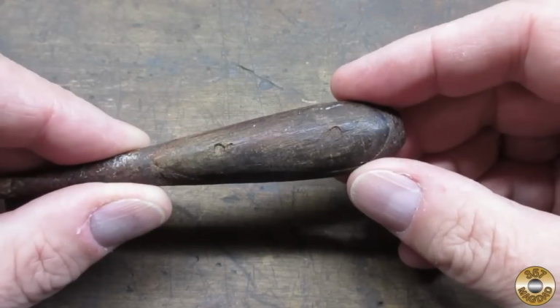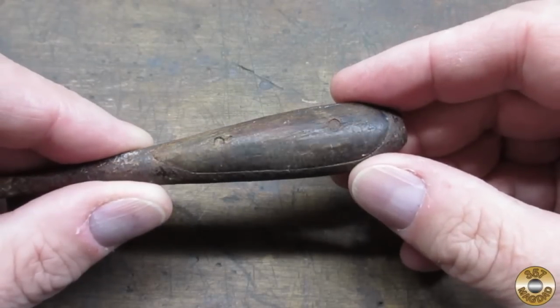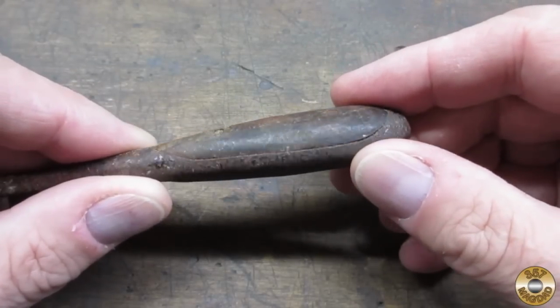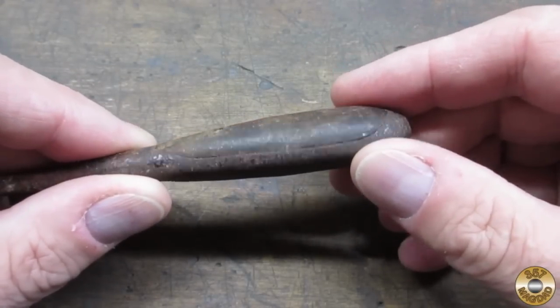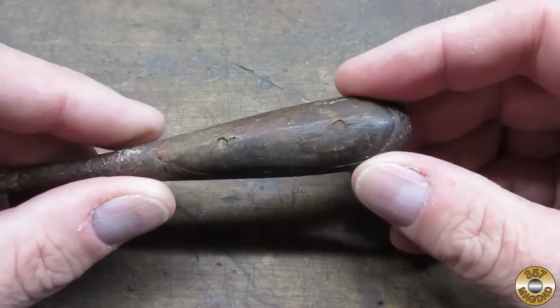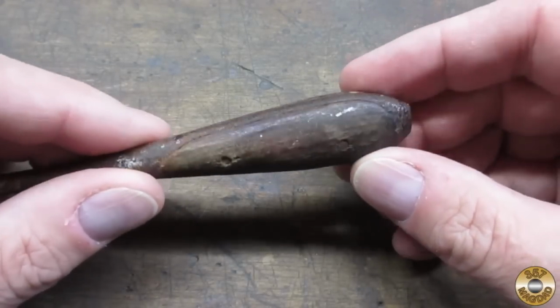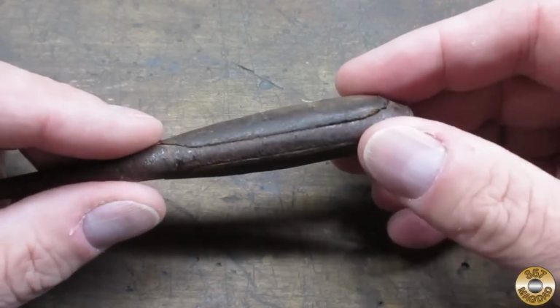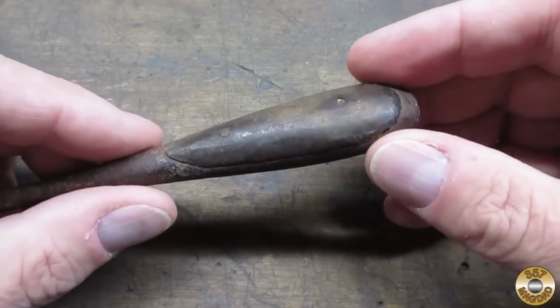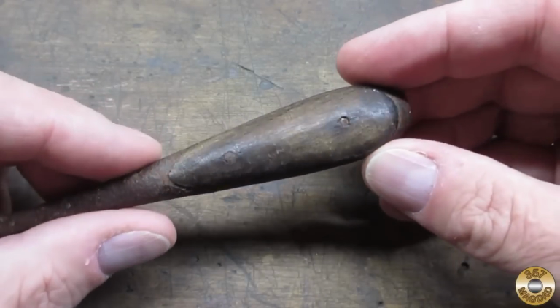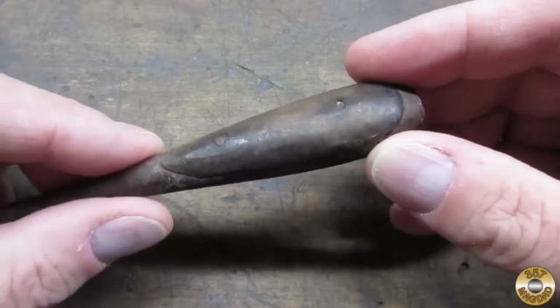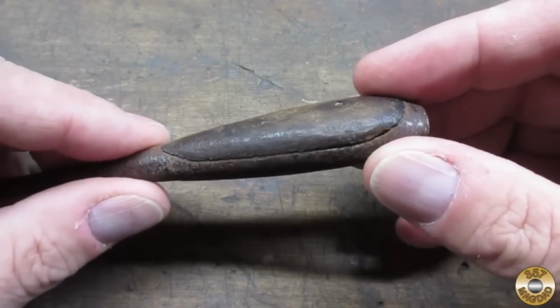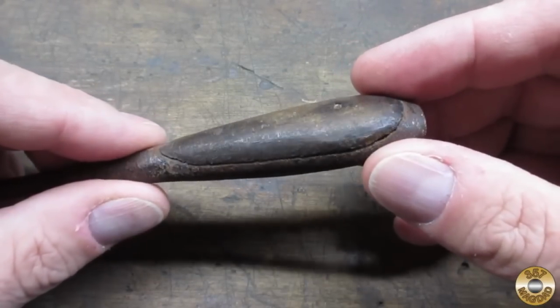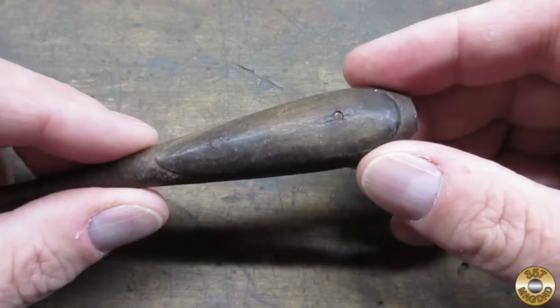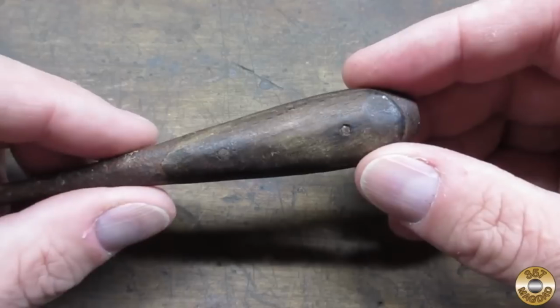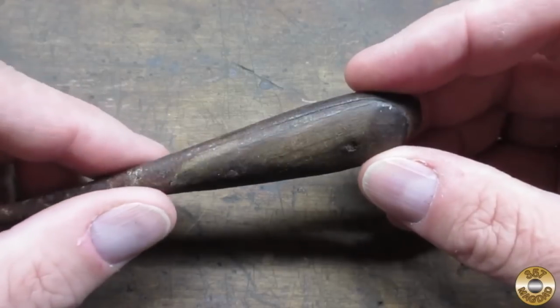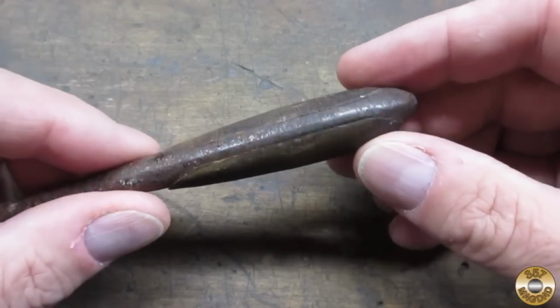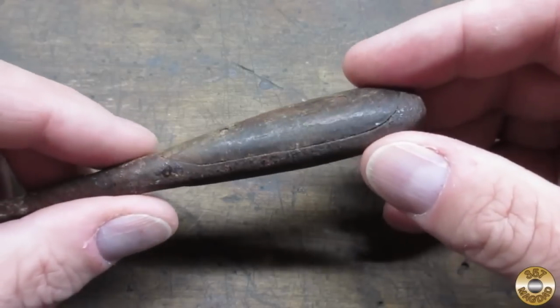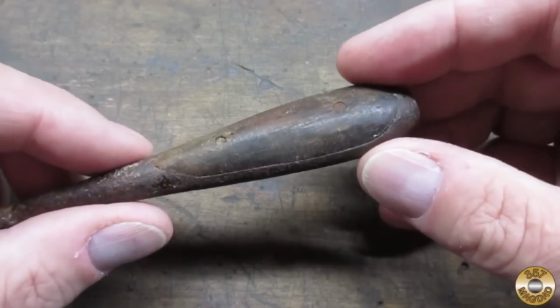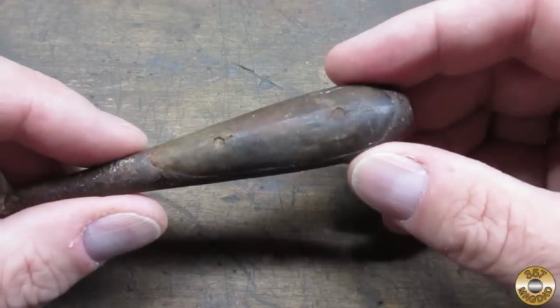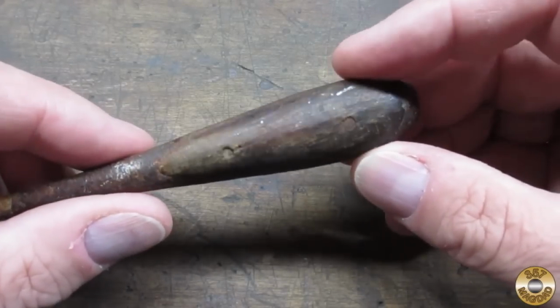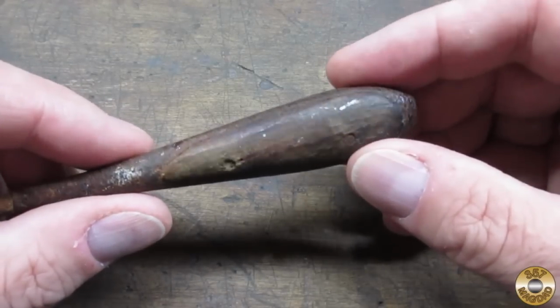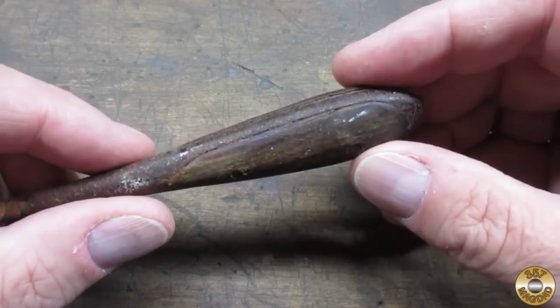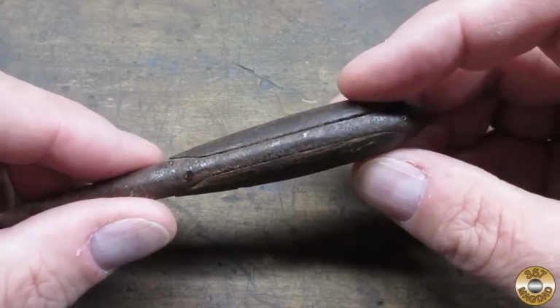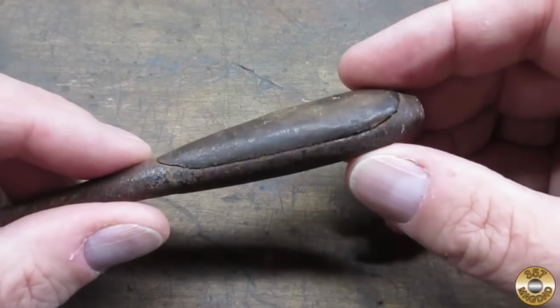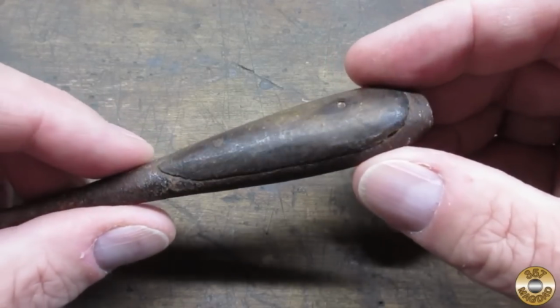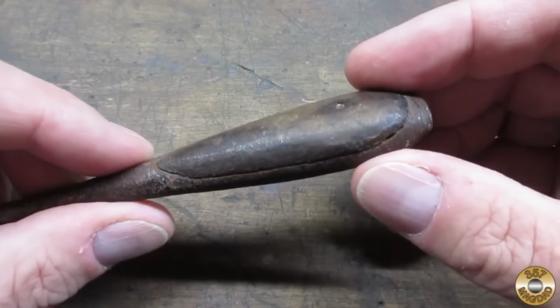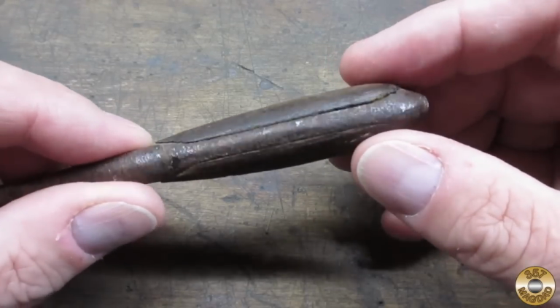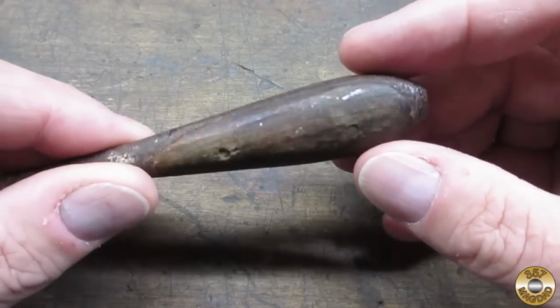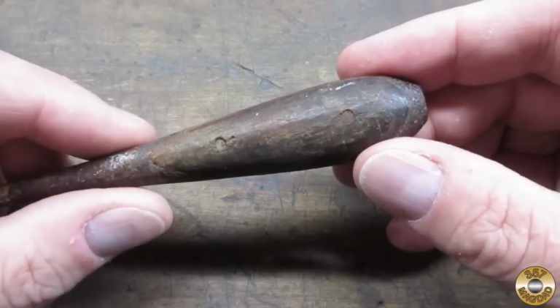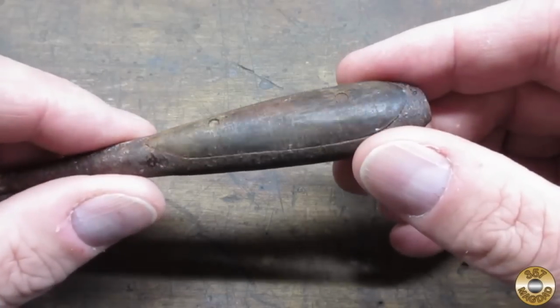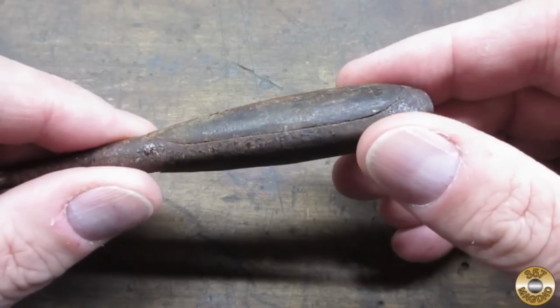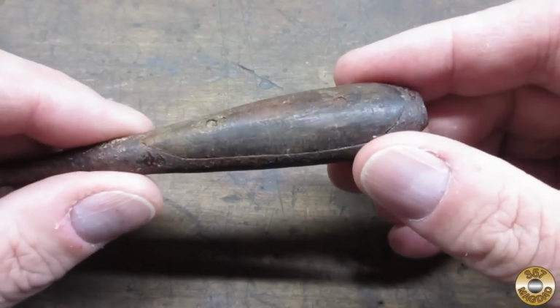This is also a good opportunity for me to practice surgically removing wood scales. In the past, I've just torn off the scales, not wanting to keep them. I want to practice taking these off and using them over.